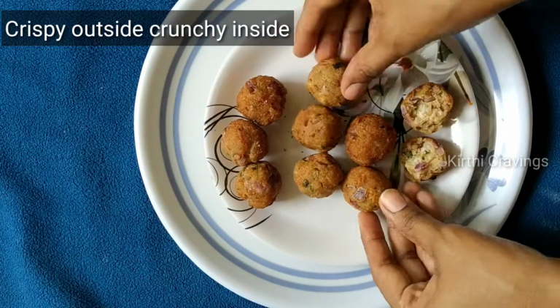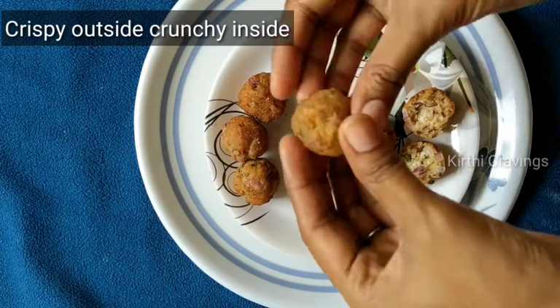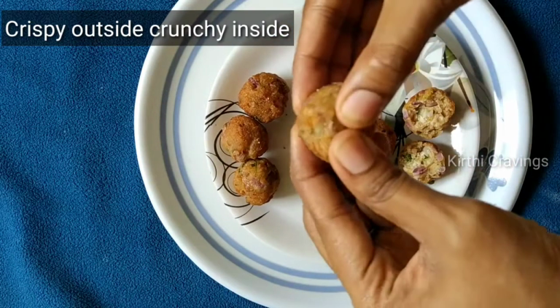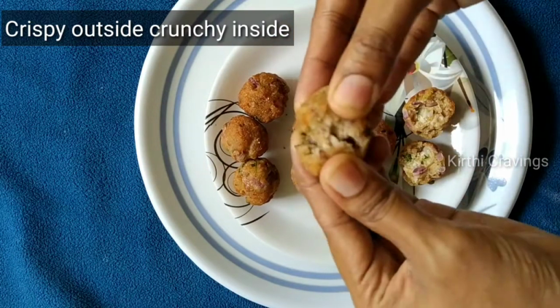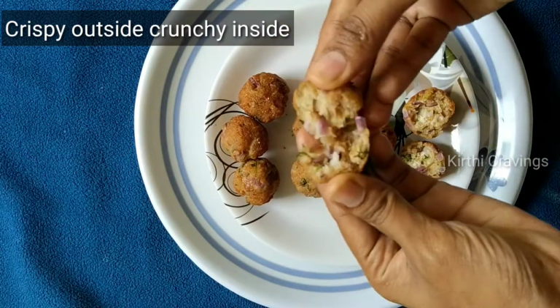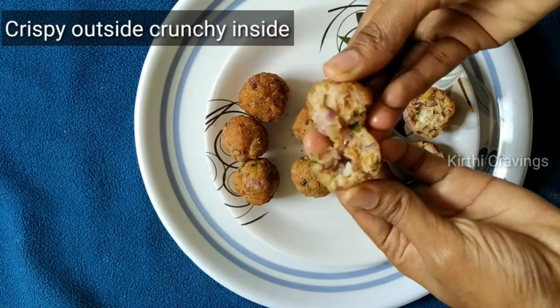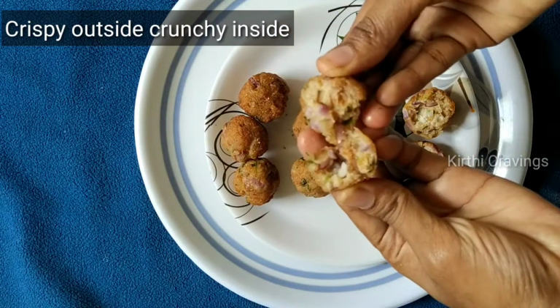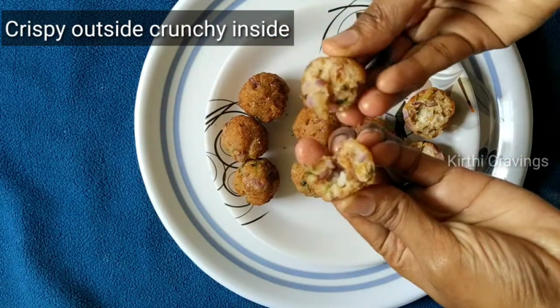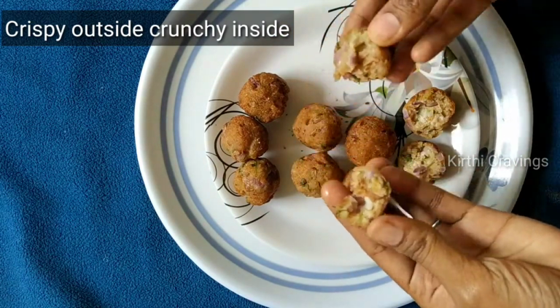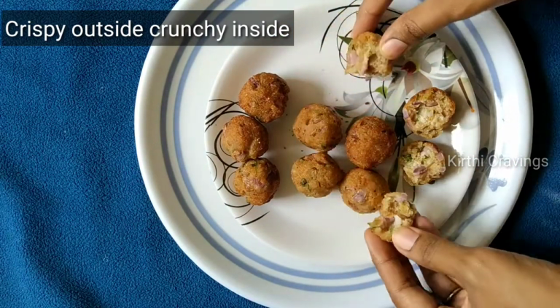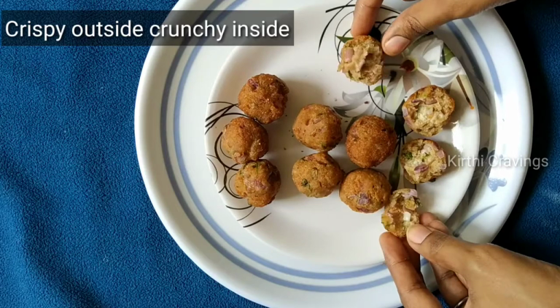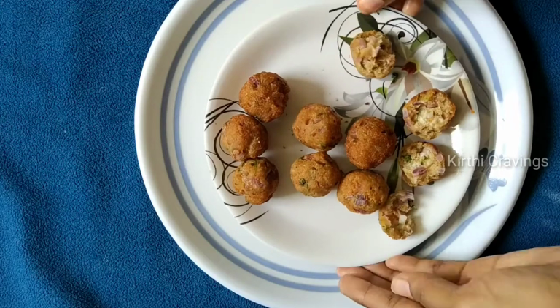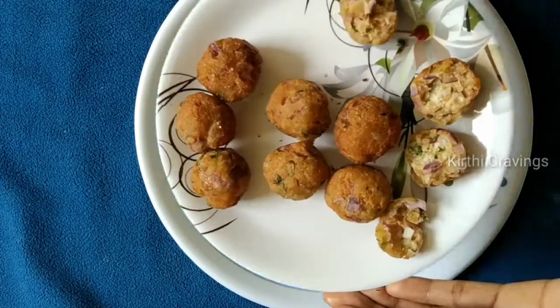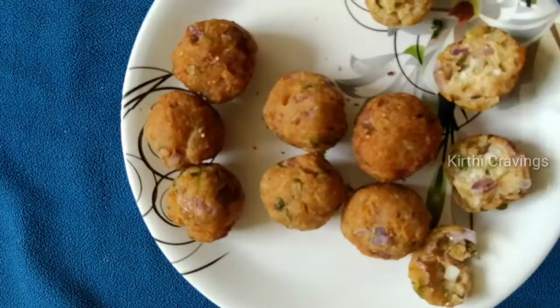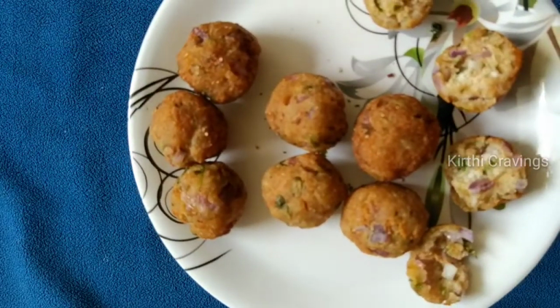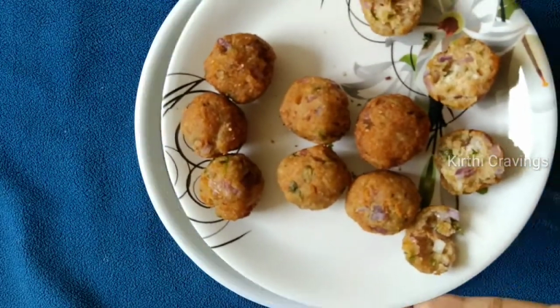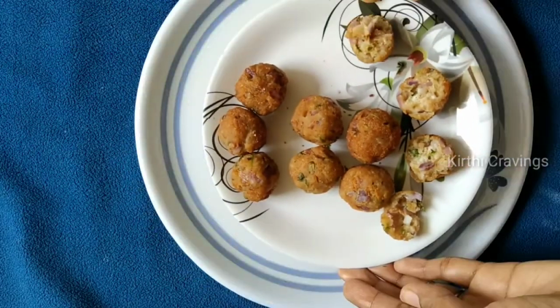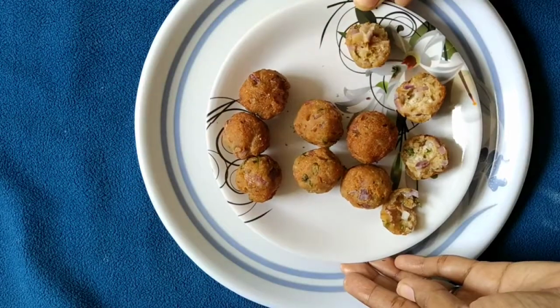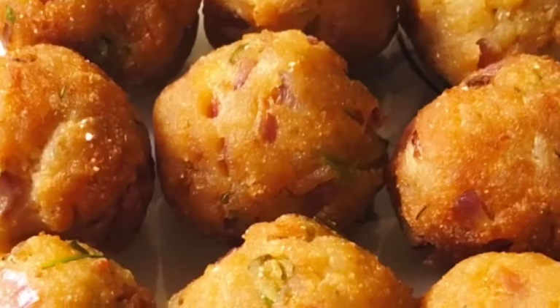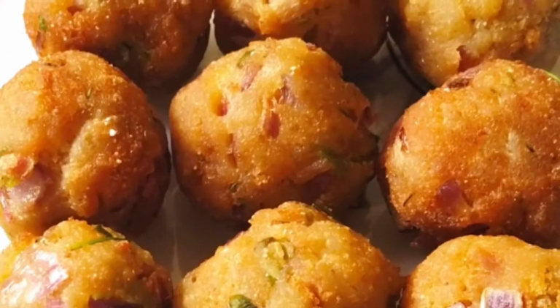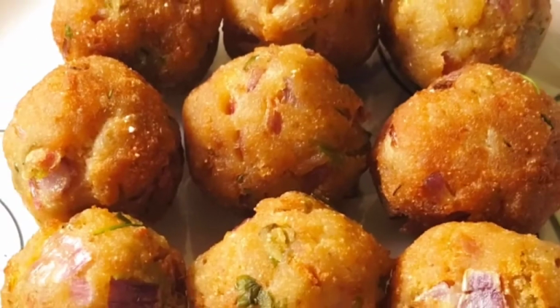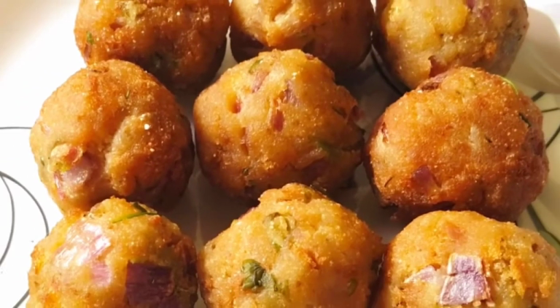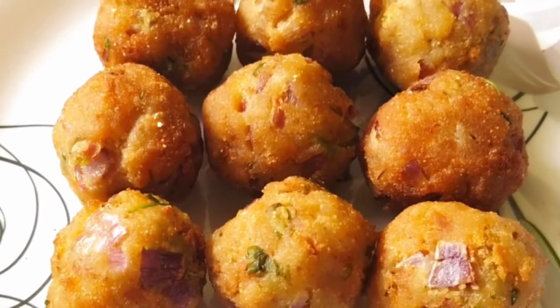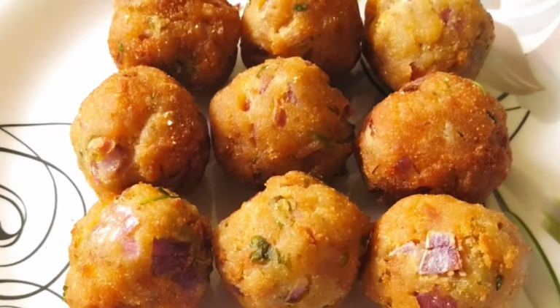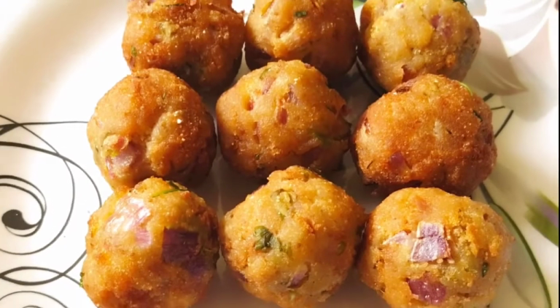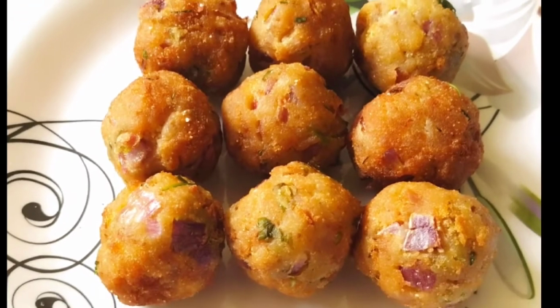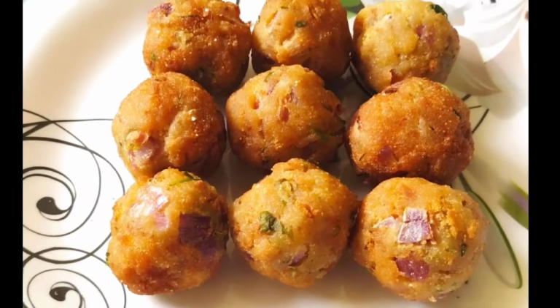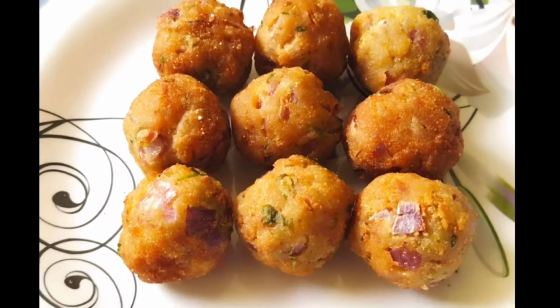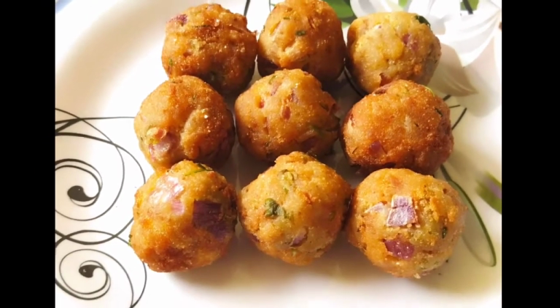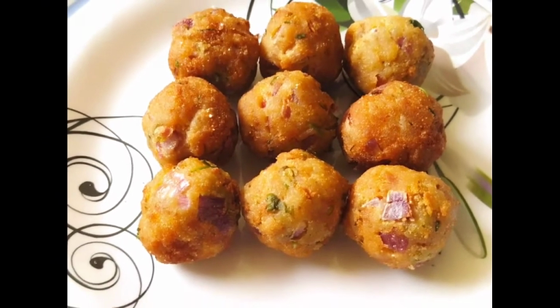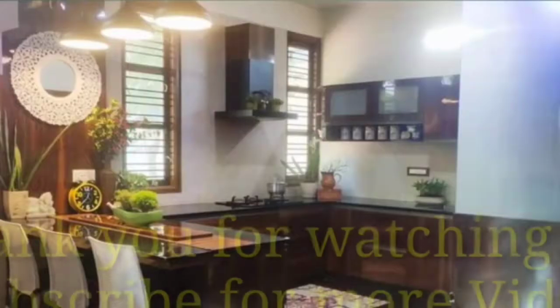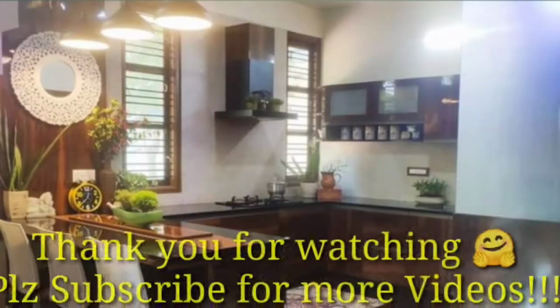If you want this recipe, please try it. Please like, share, and subscribe. Thank you.